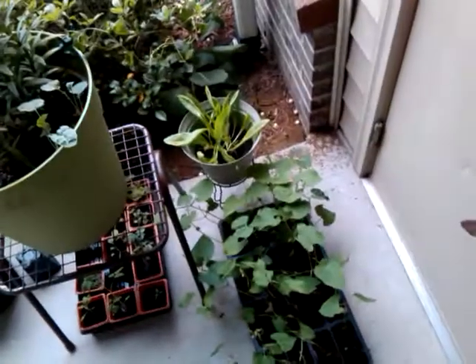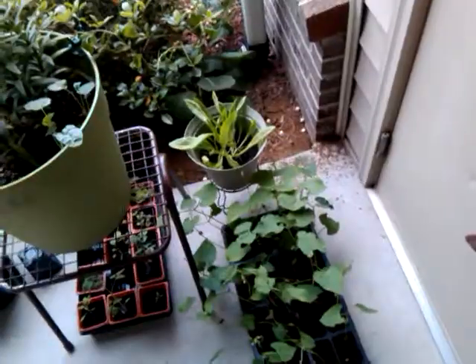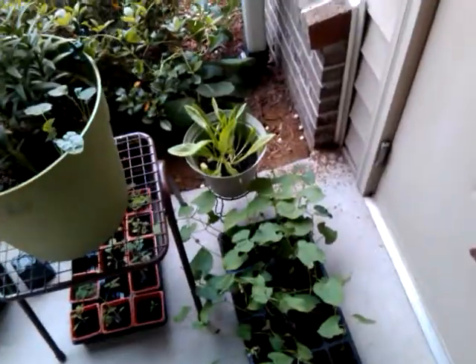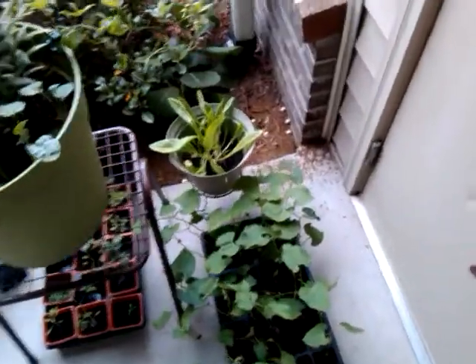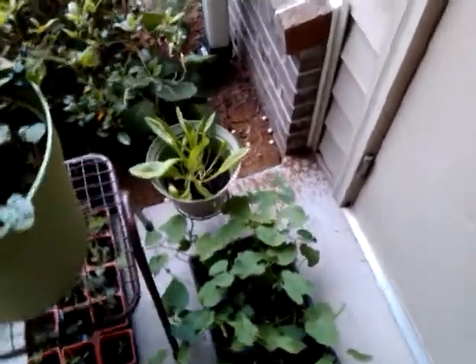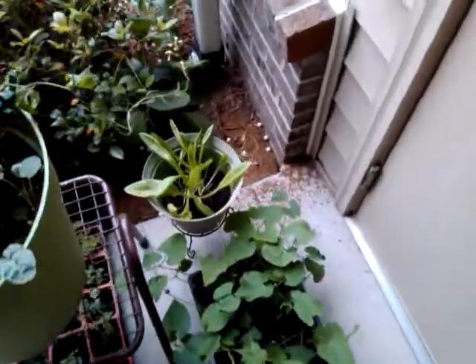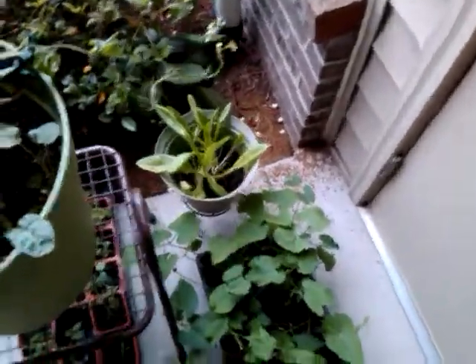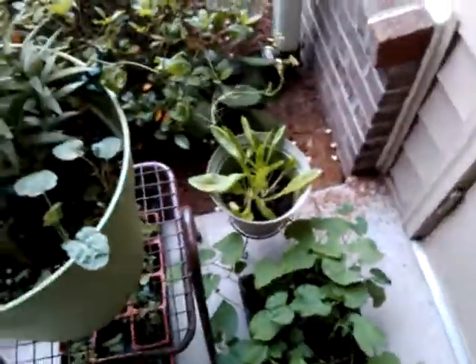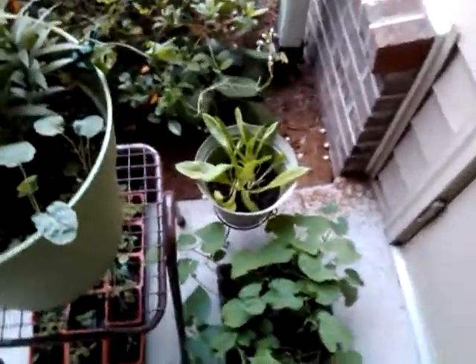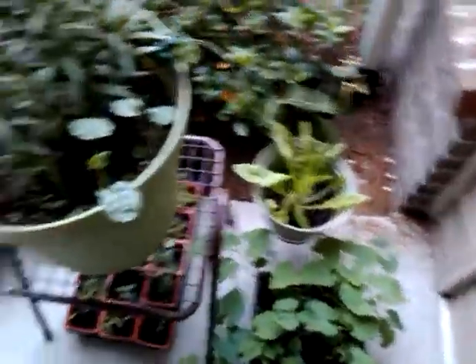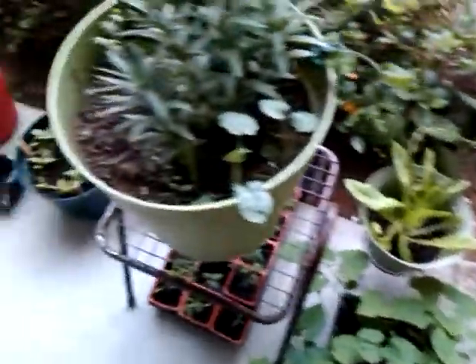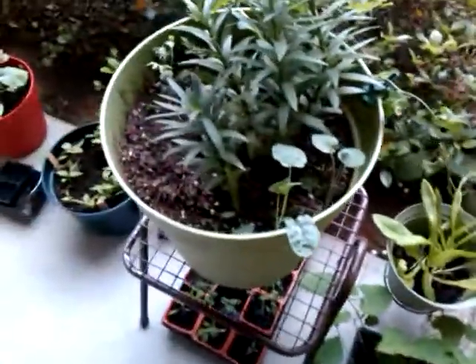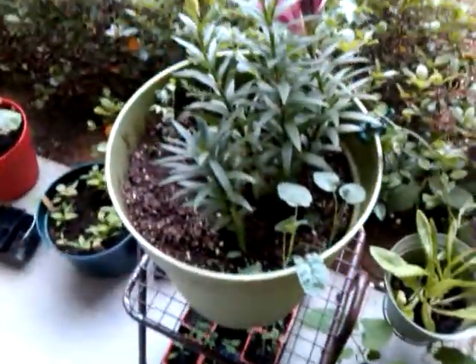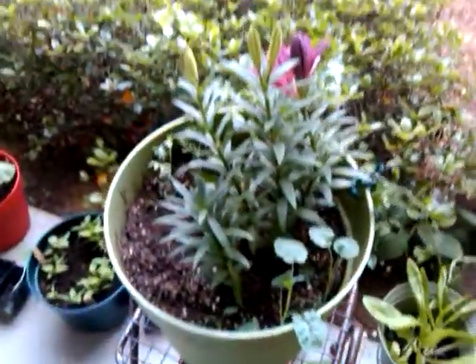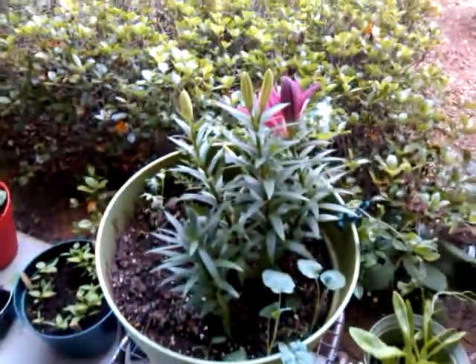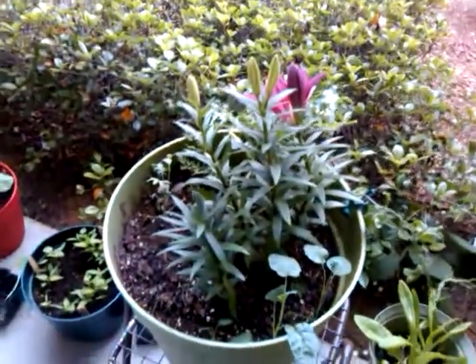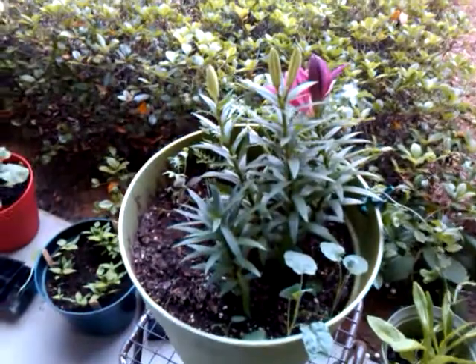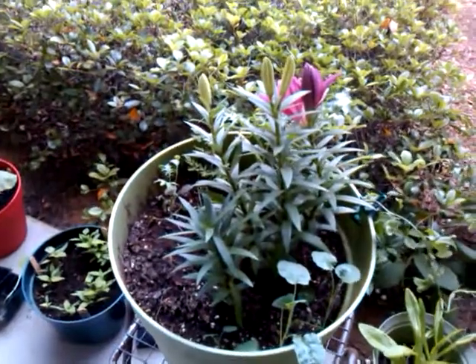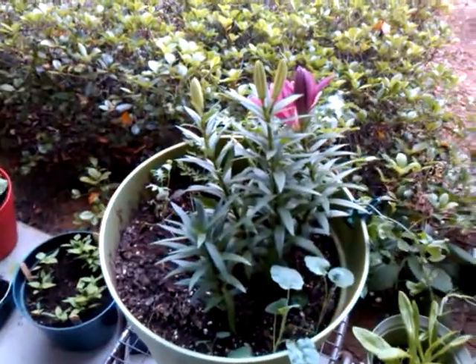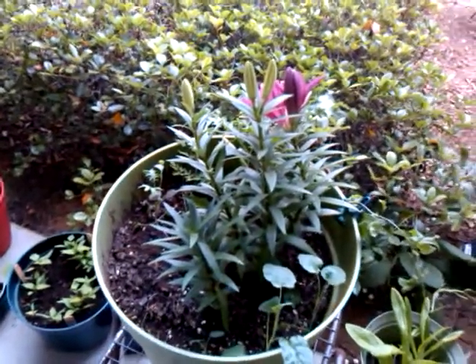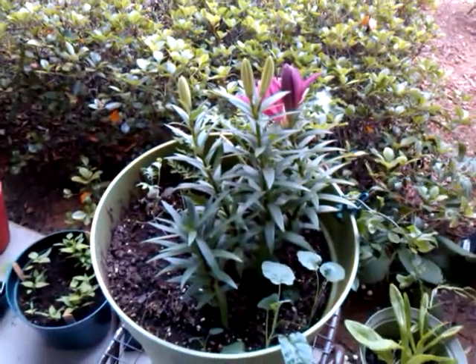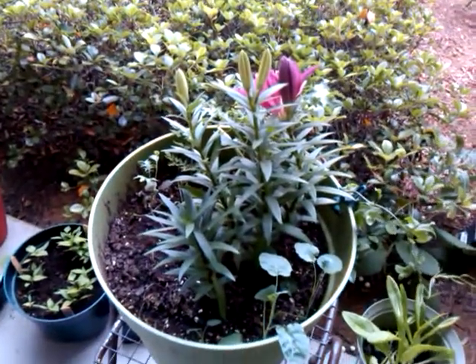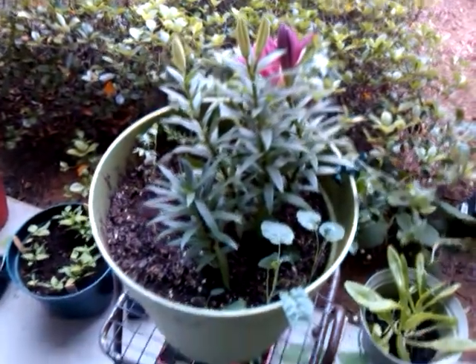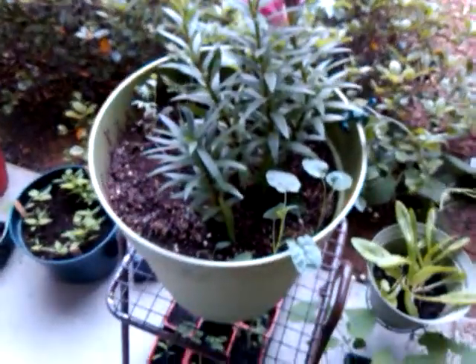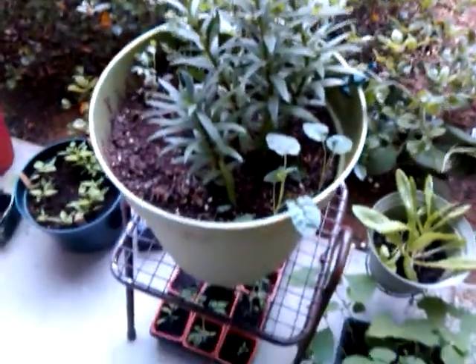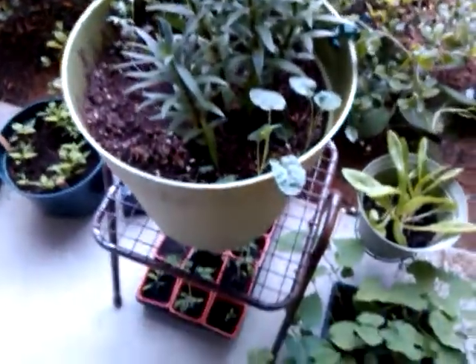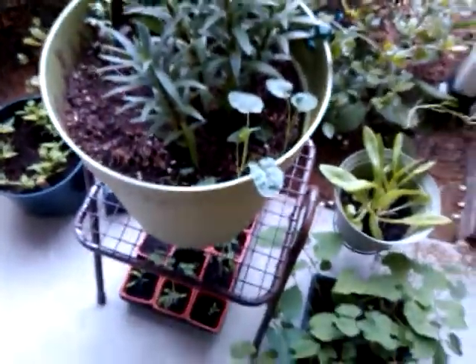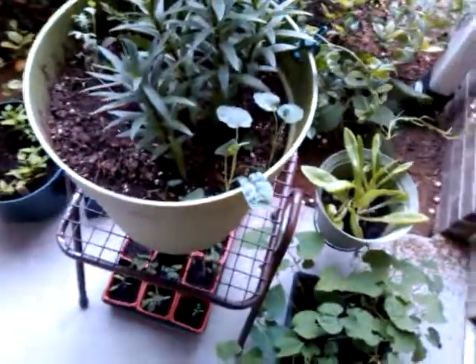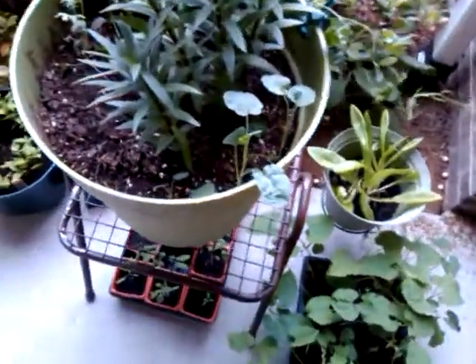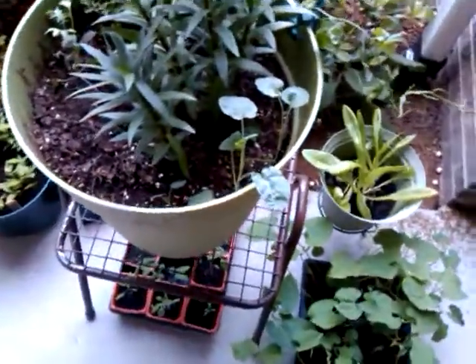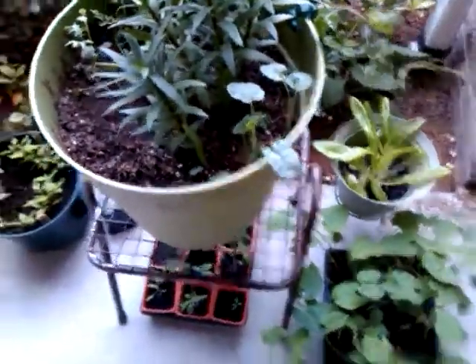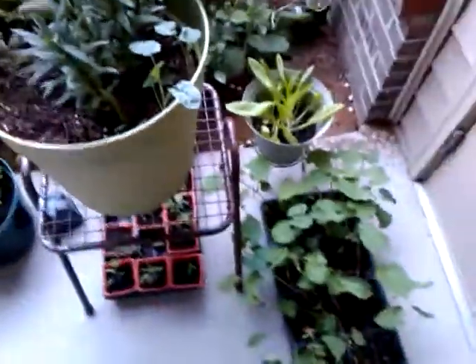I got some deer tongue lettuce growing in the pot. I got some day lilies, I think. I got some broccoli.